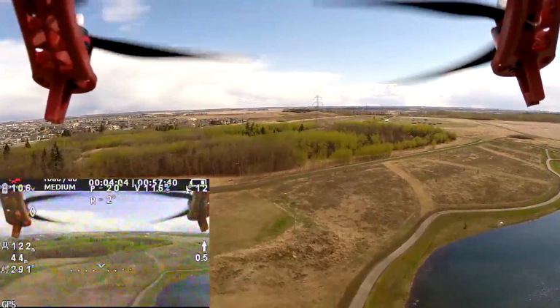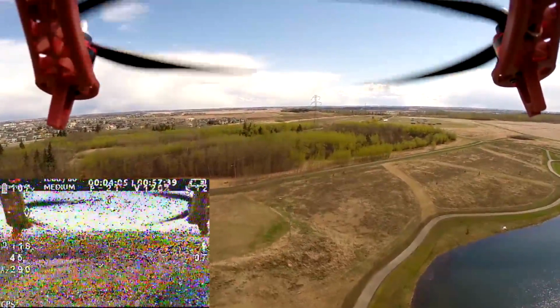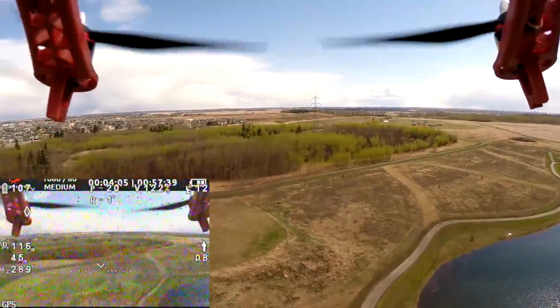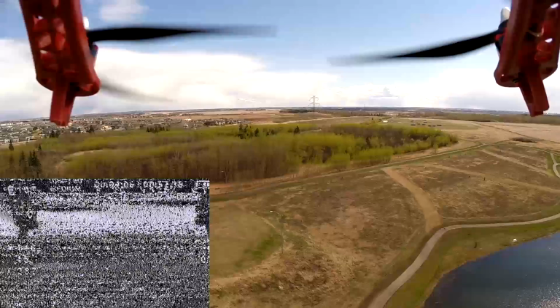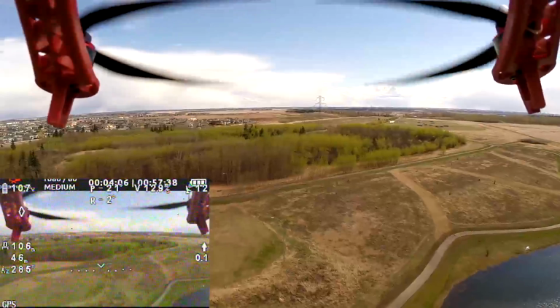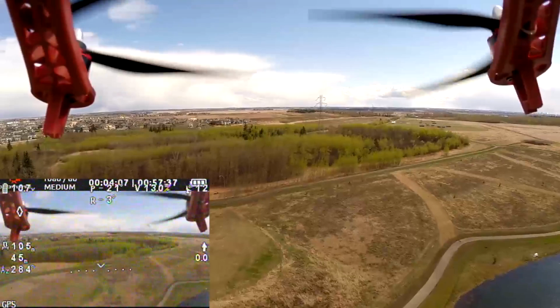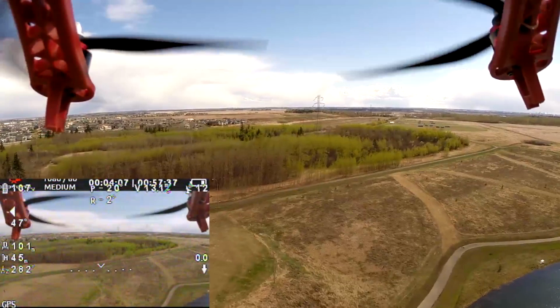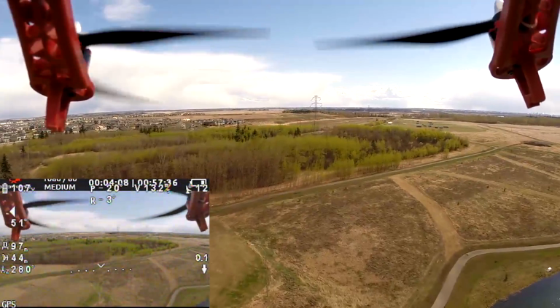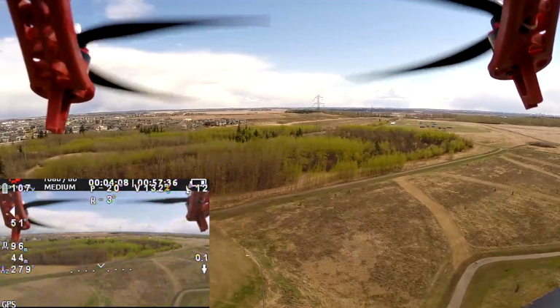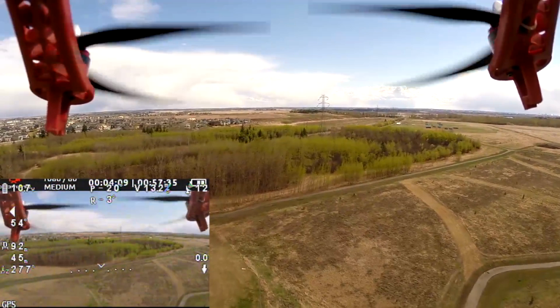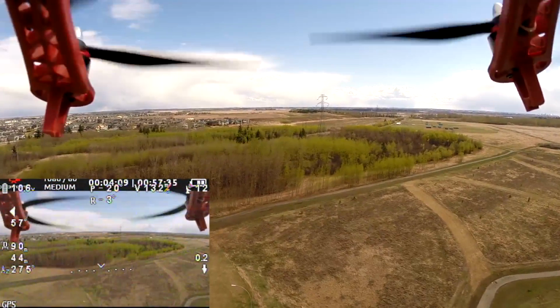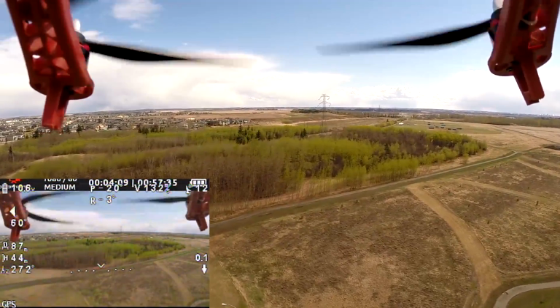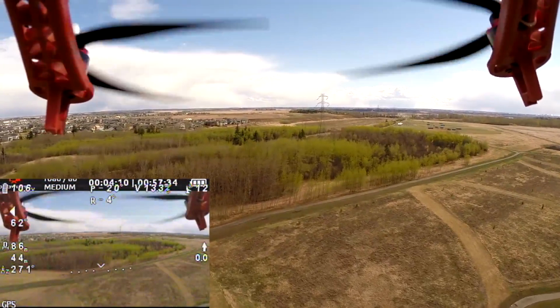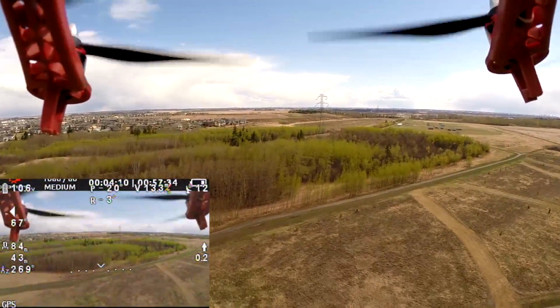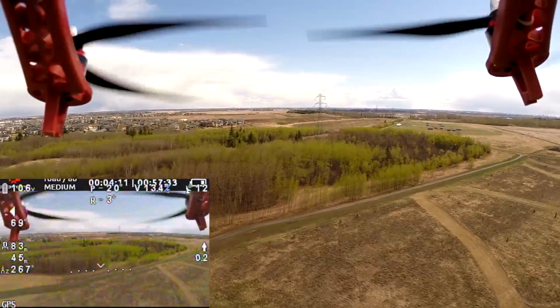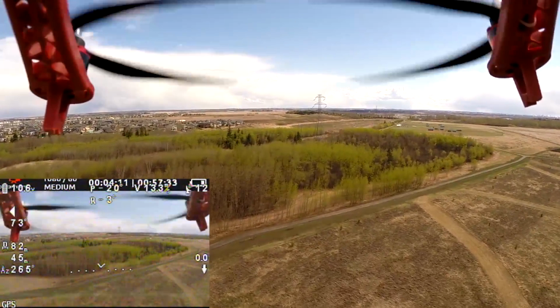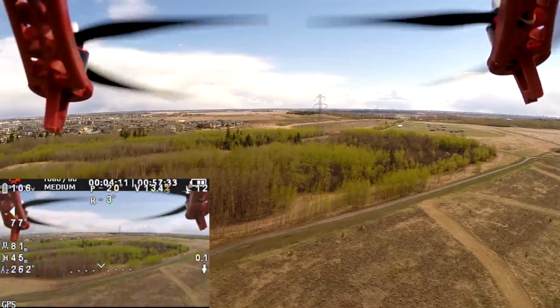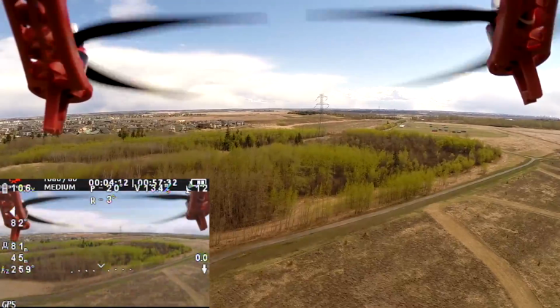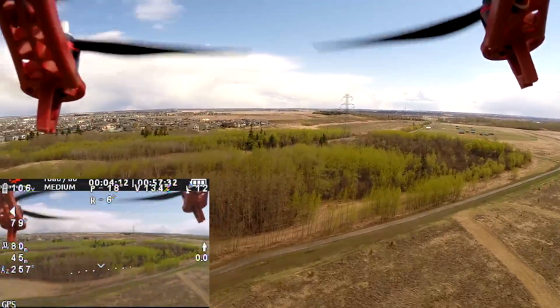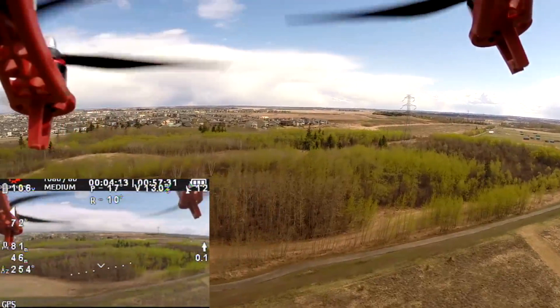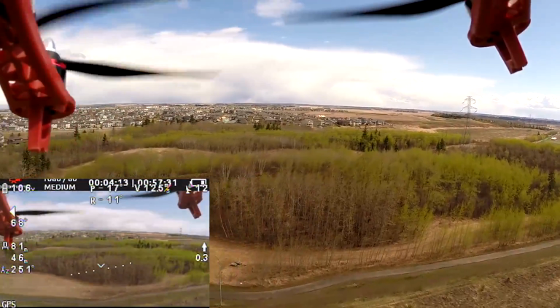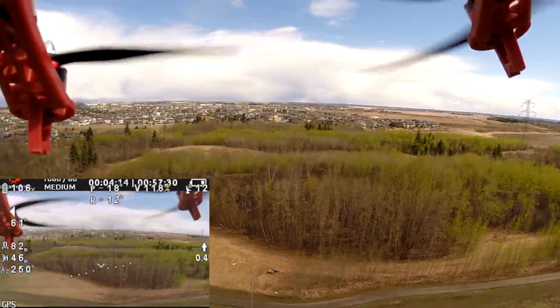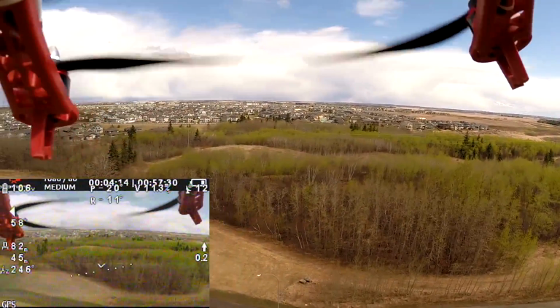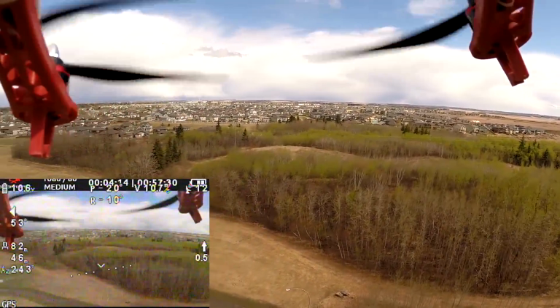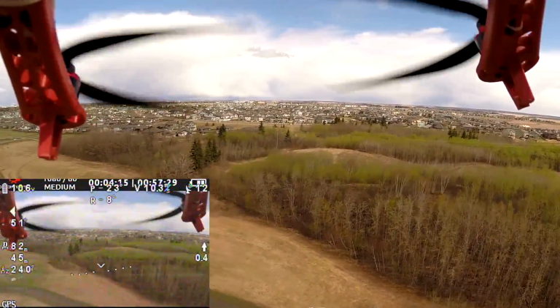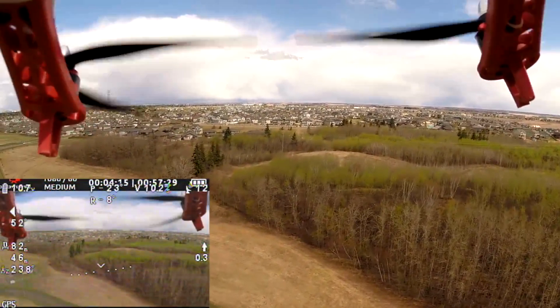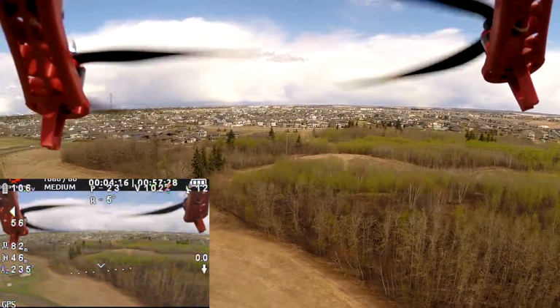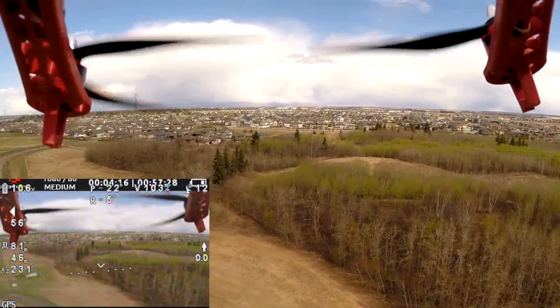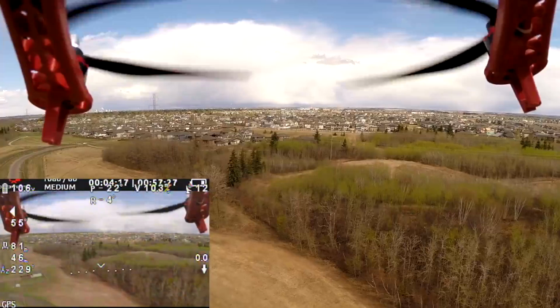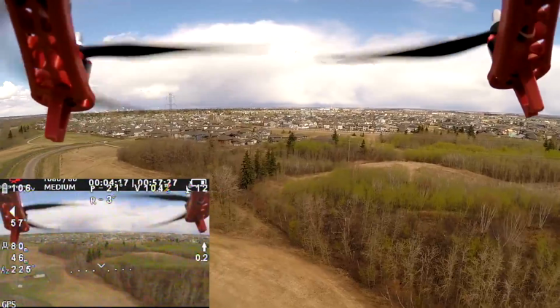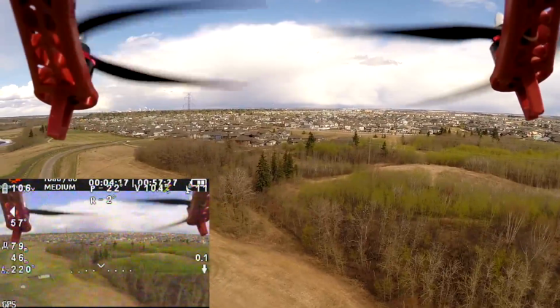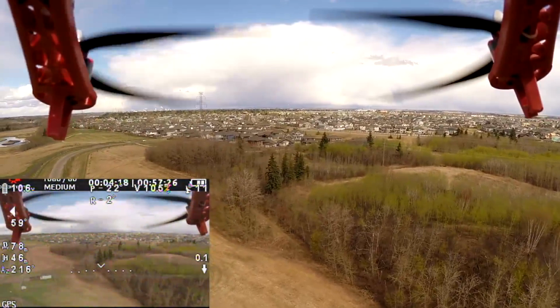The medium field of view of the GoPro gives a nice balance between view angle and the size of objects viewed in the goggles. Using the wide view makes everything look too small until you are about to fly into them.